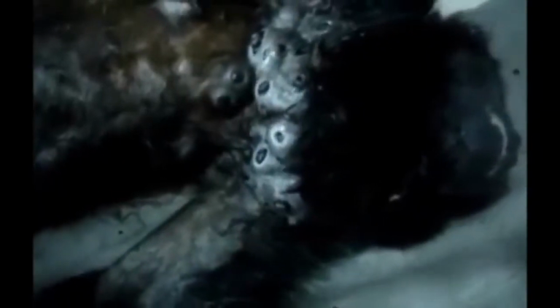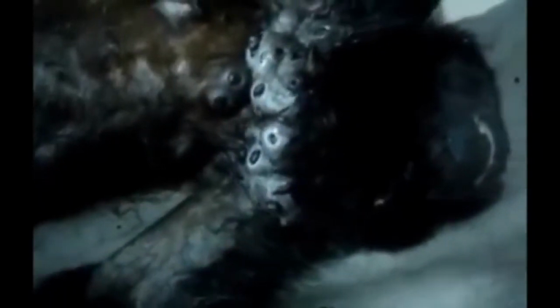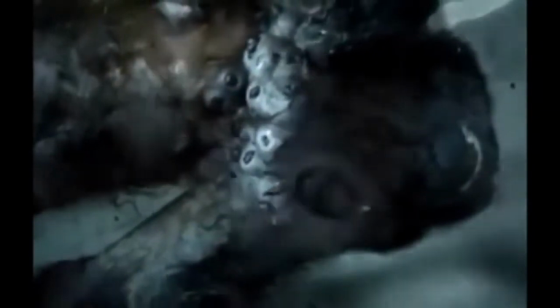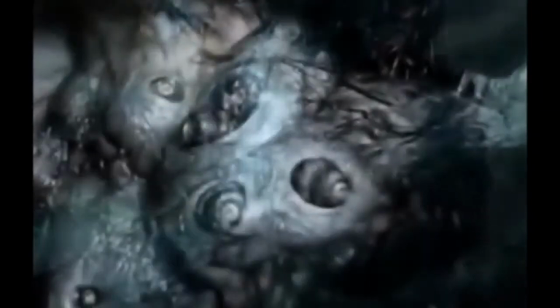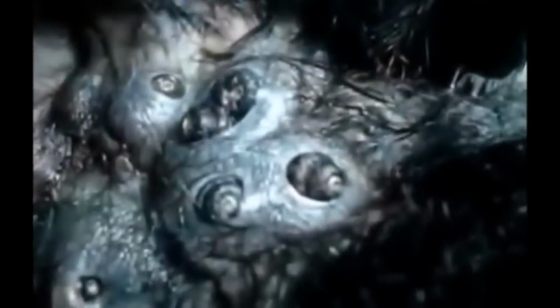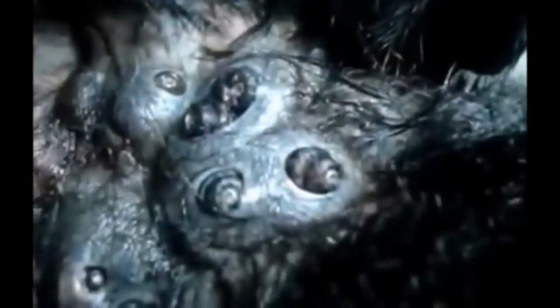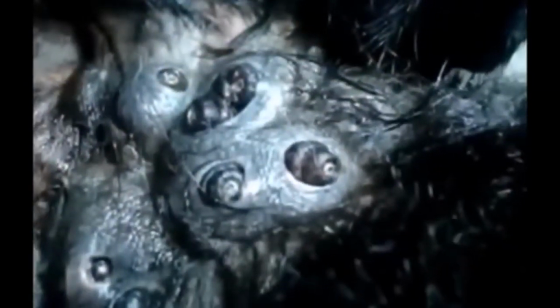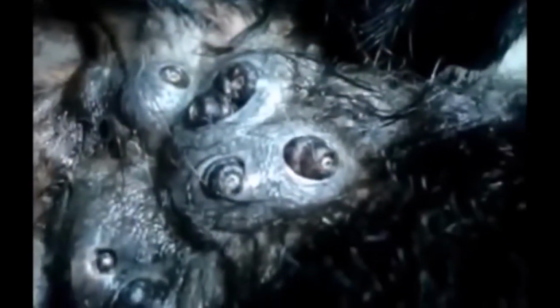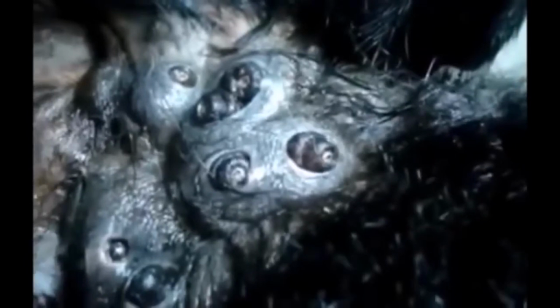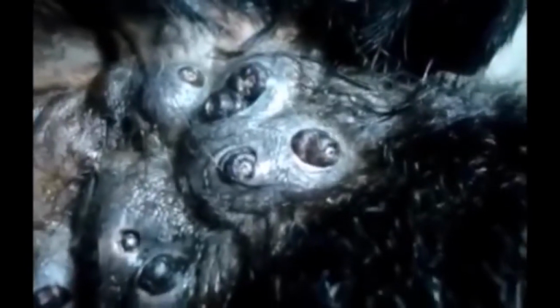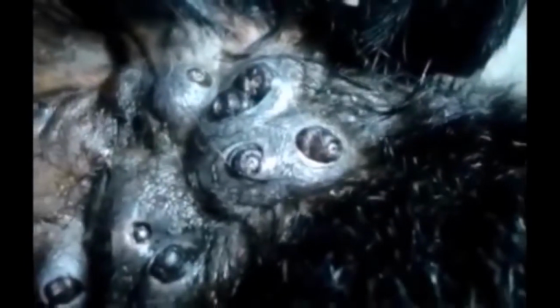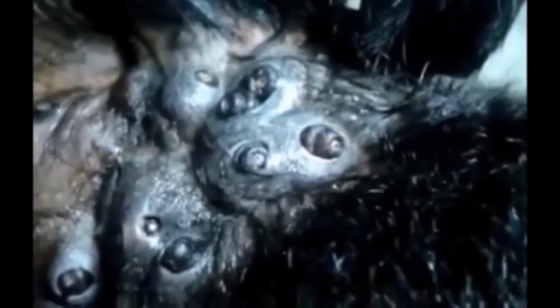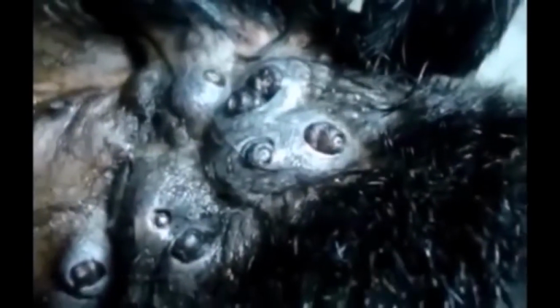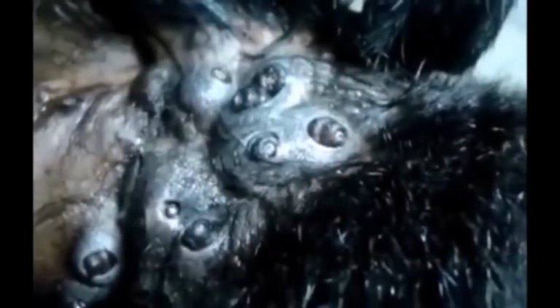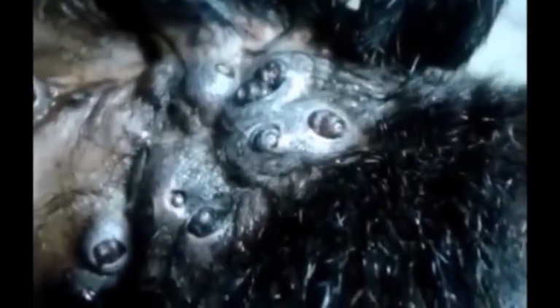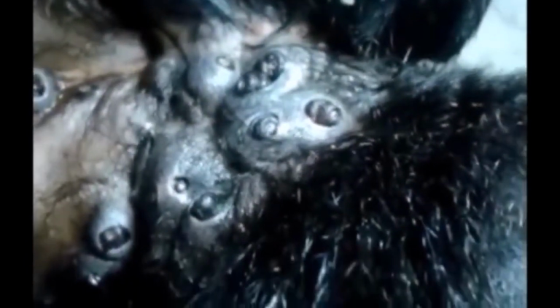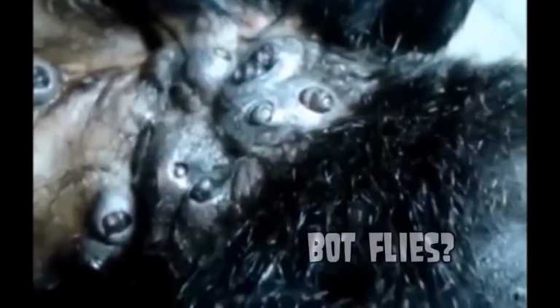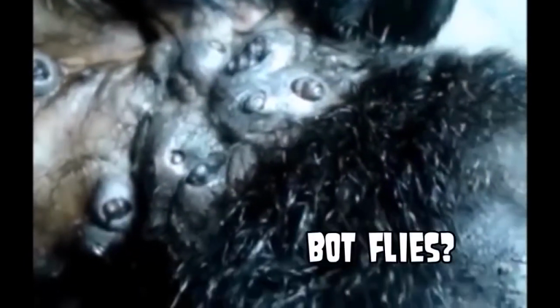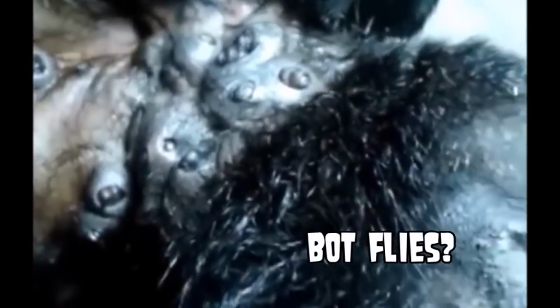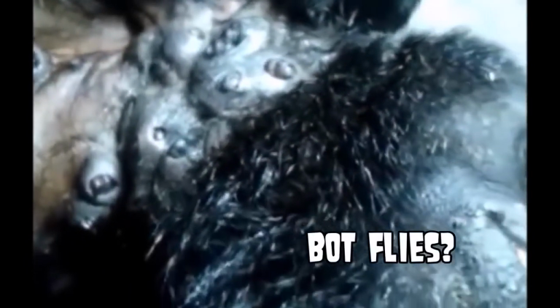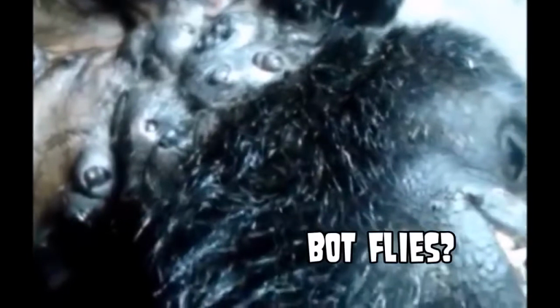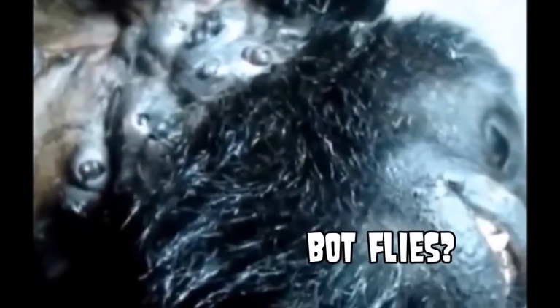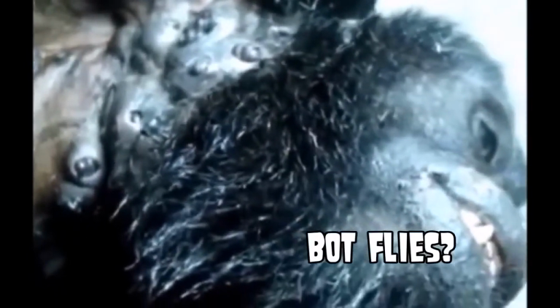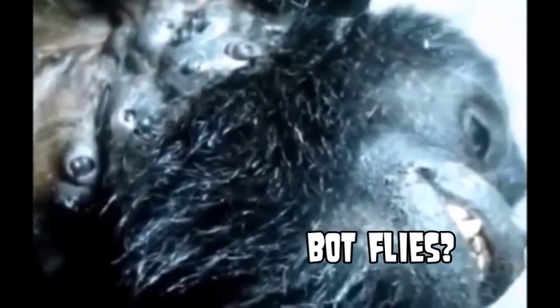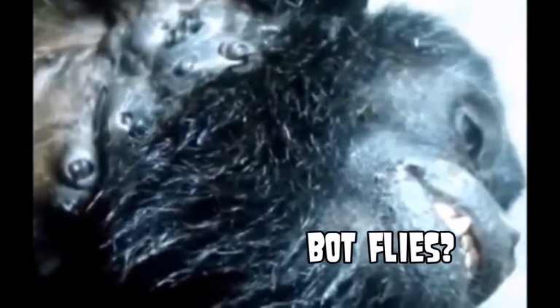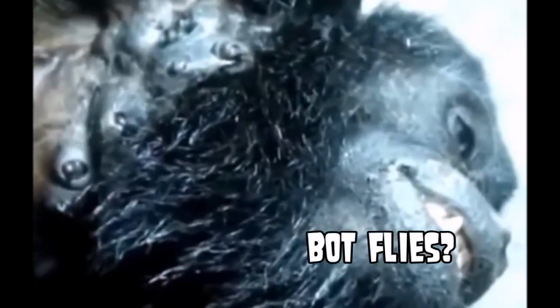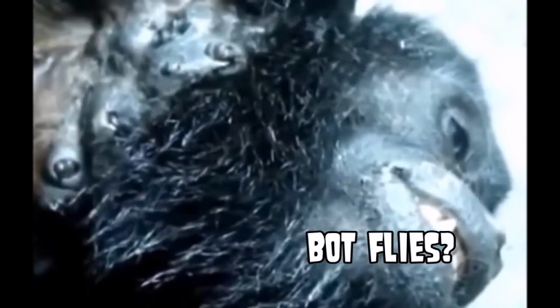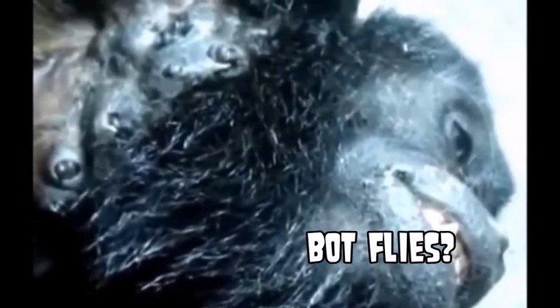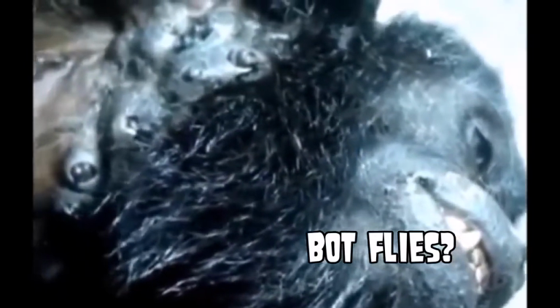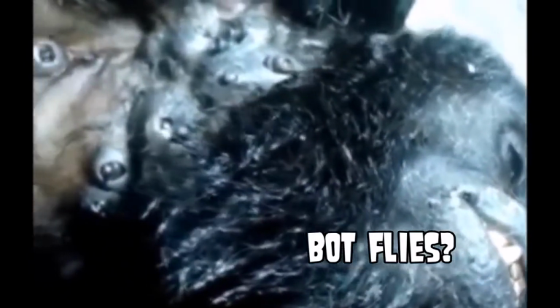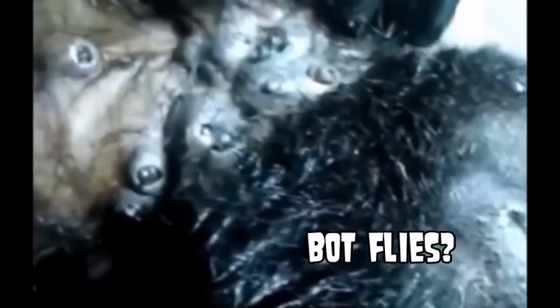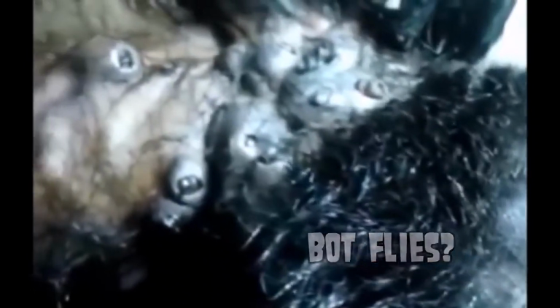Of course, bot flies cause similar holes like this. Essentially these parasitic worms grow under the skin and they leave little holes in the skin, like you see here on this poor monkey.